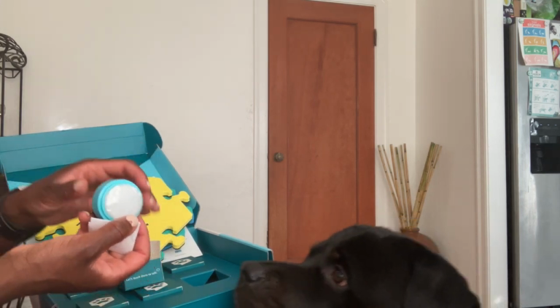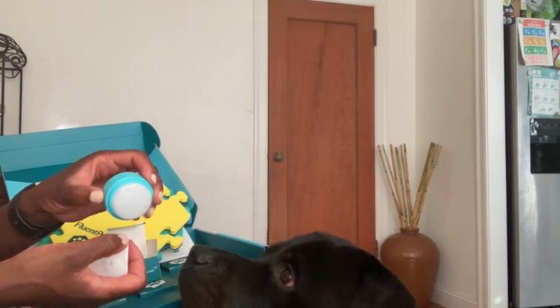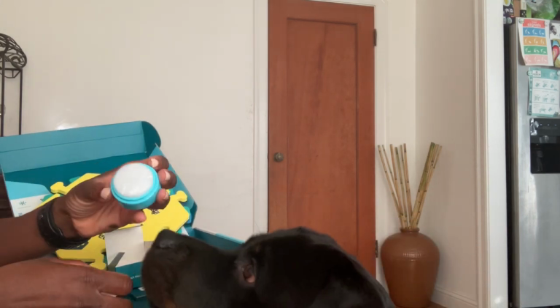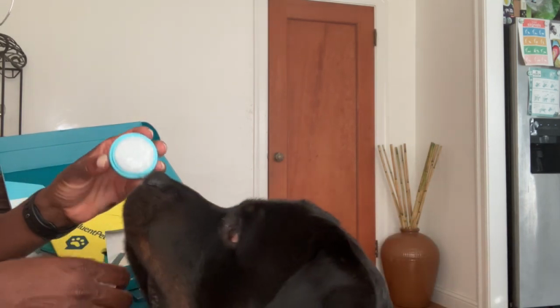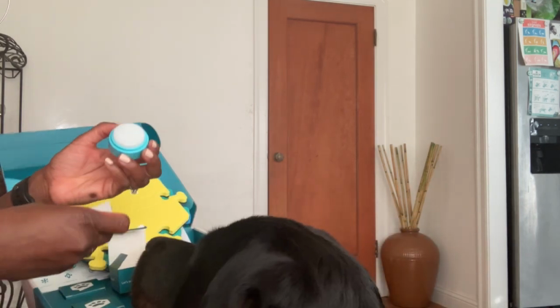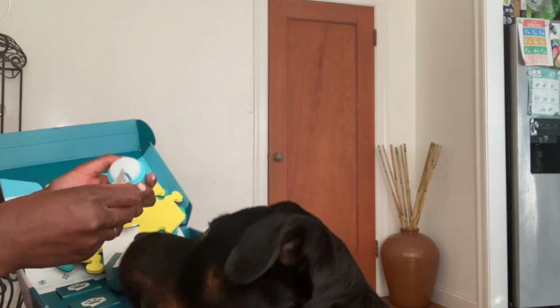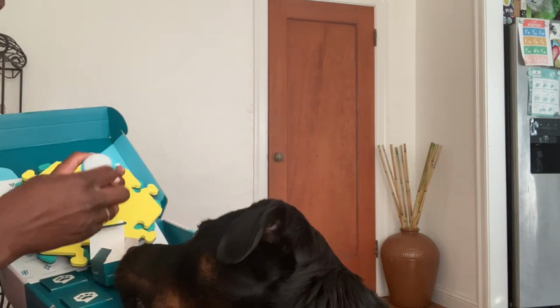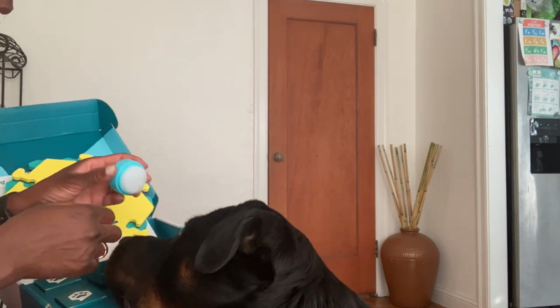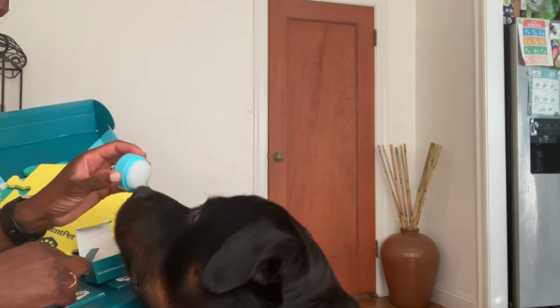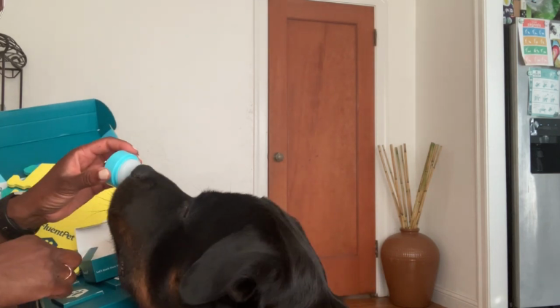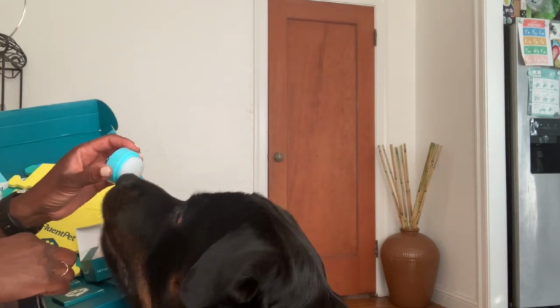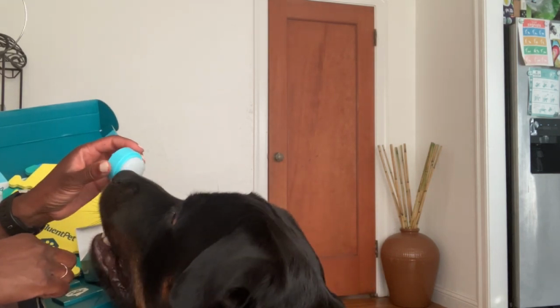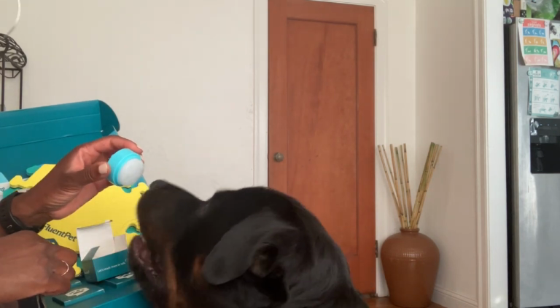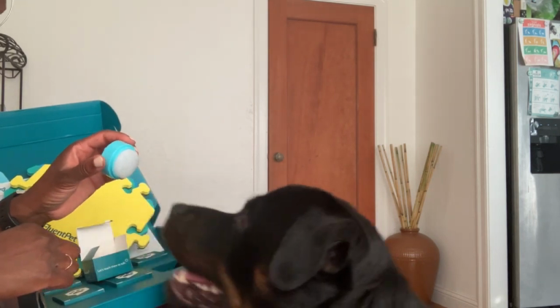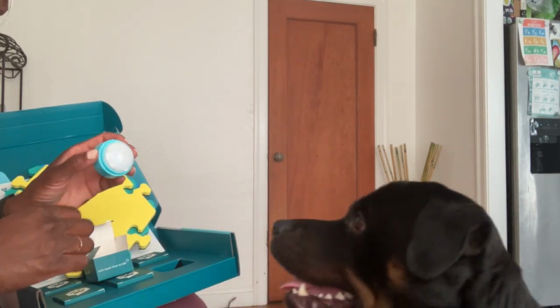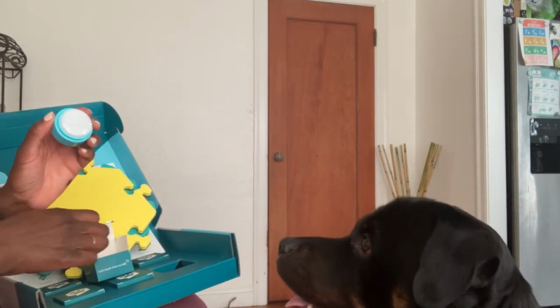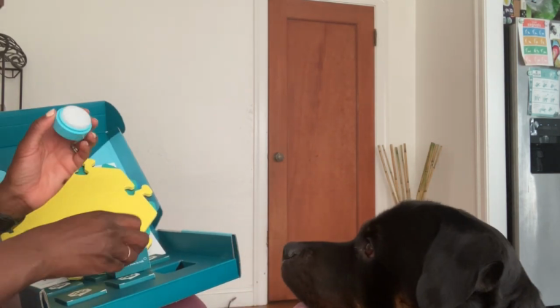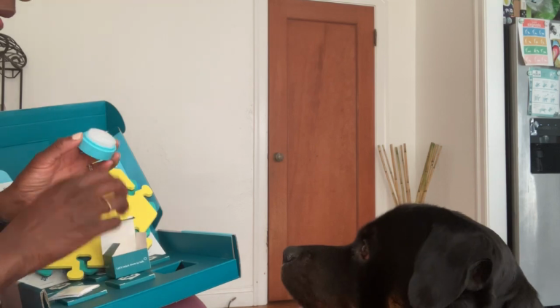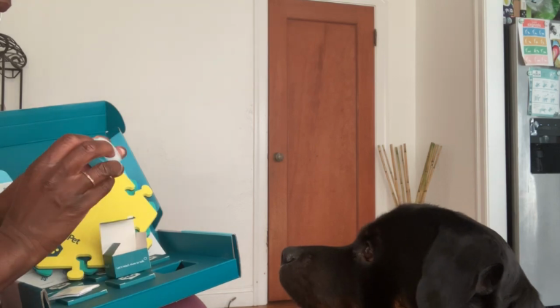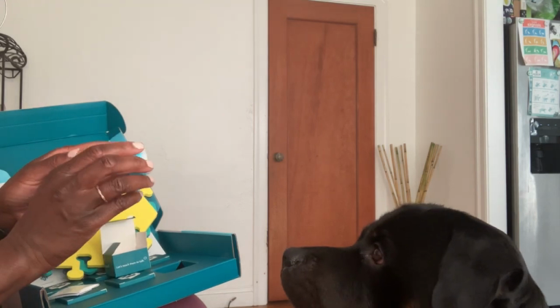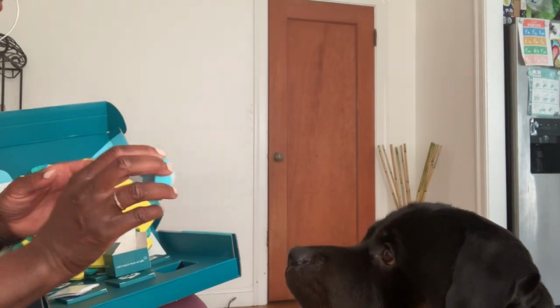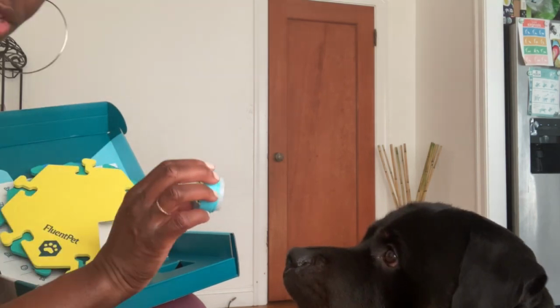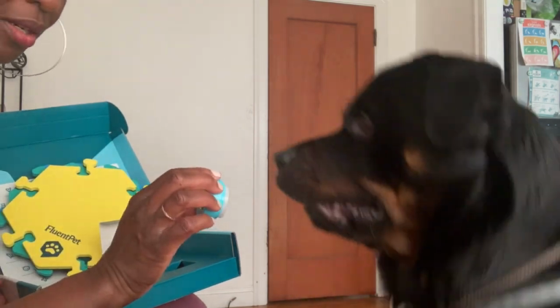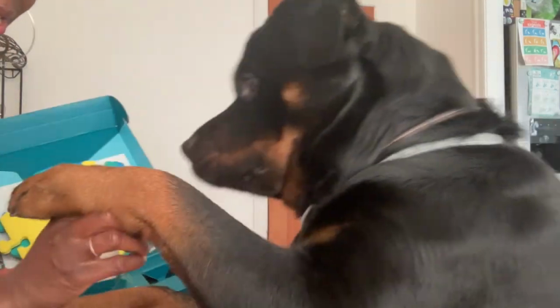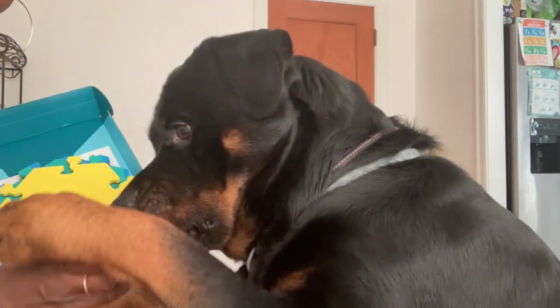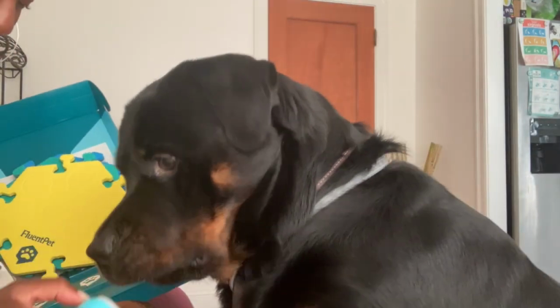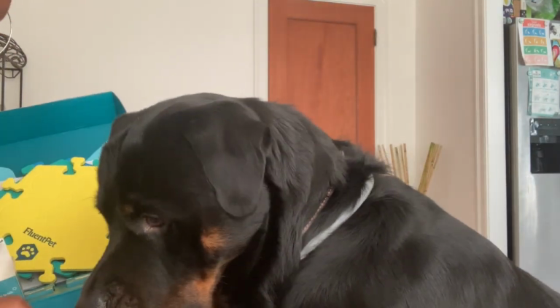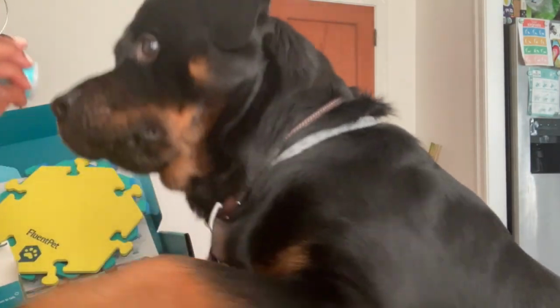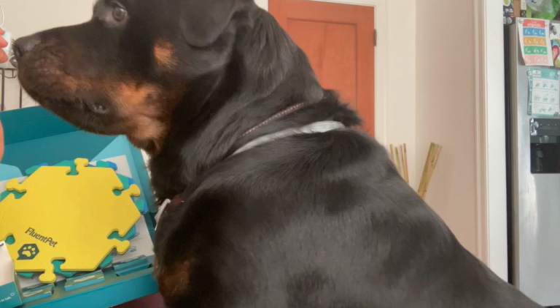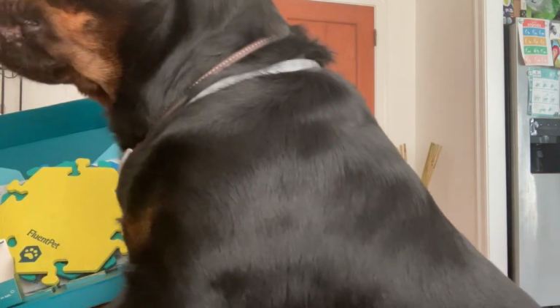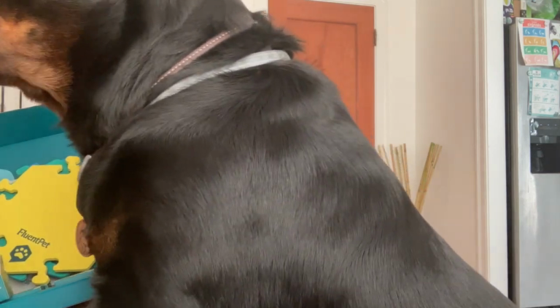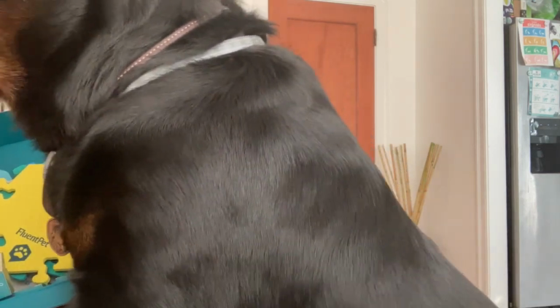There it is — it's a button! That's one of your buttons. You're going to have a lot of fun with this button. Let's see if you understand. Touch. Good boy.